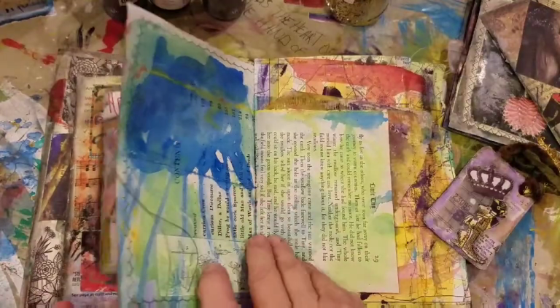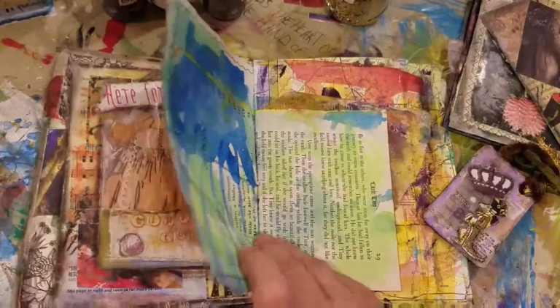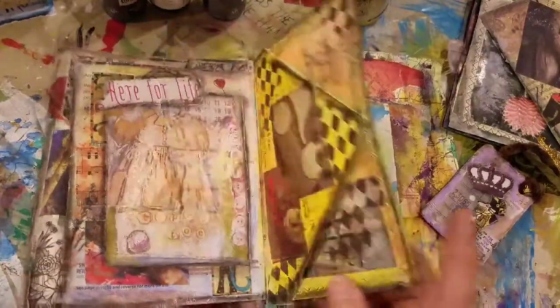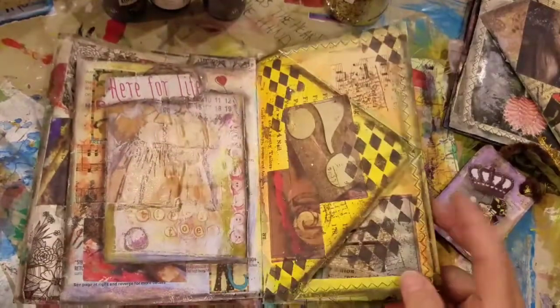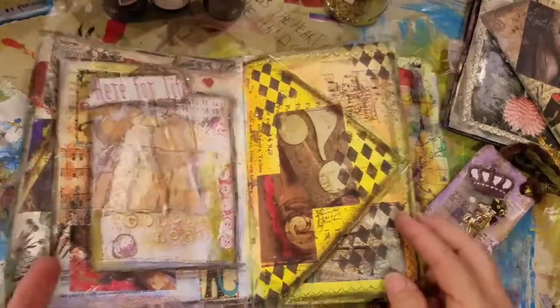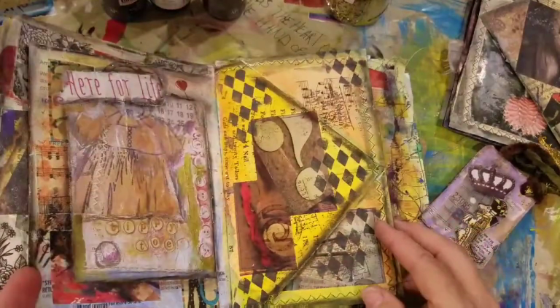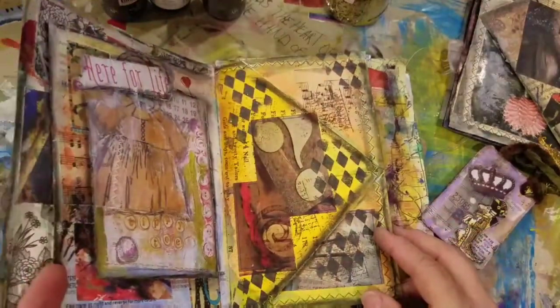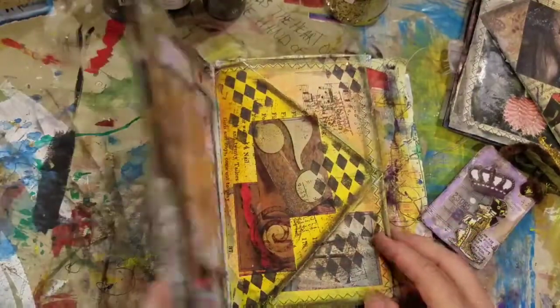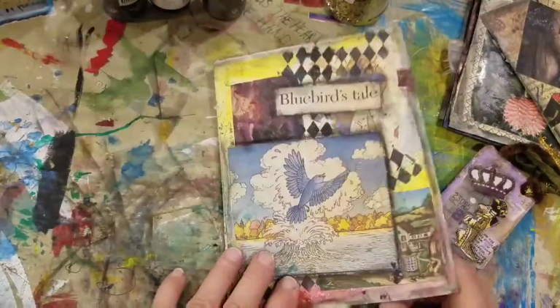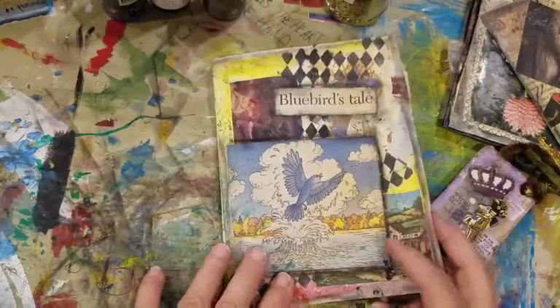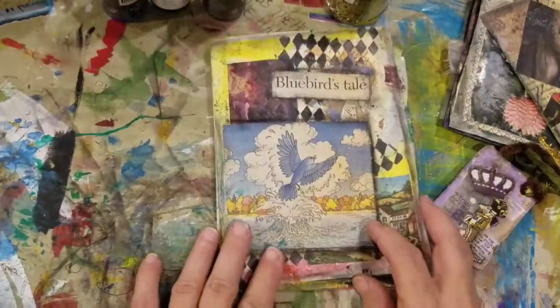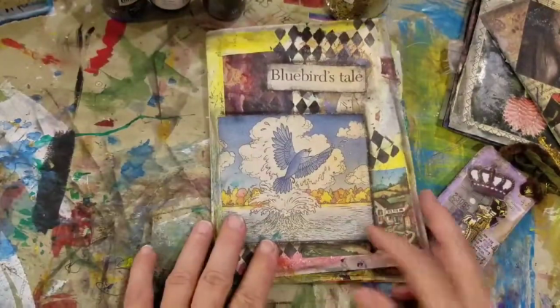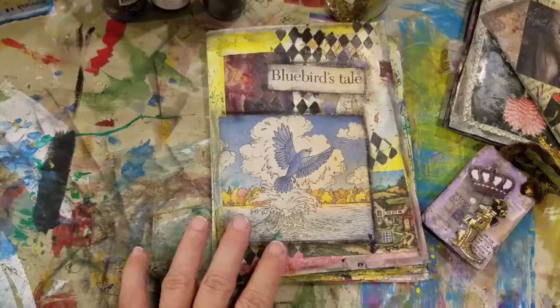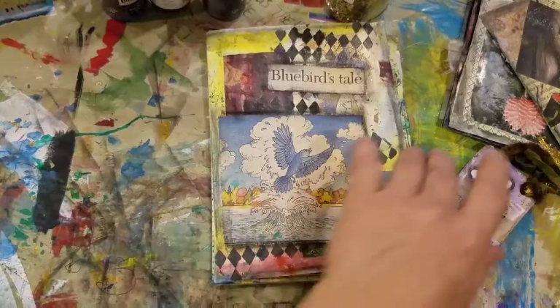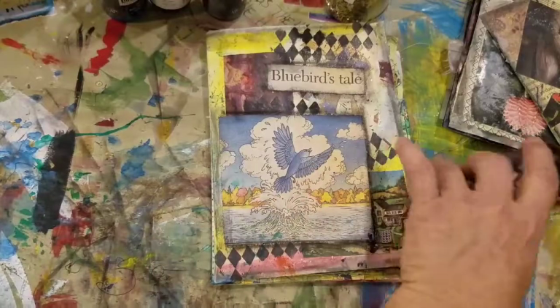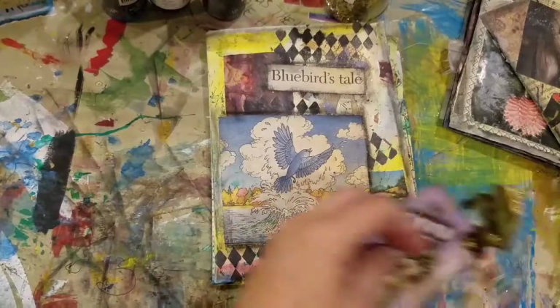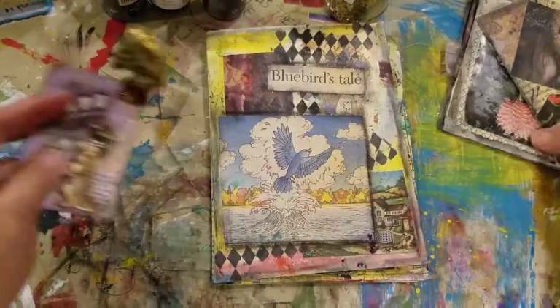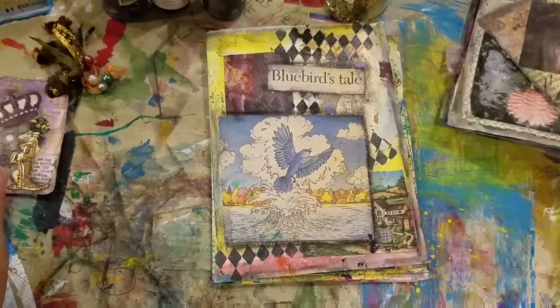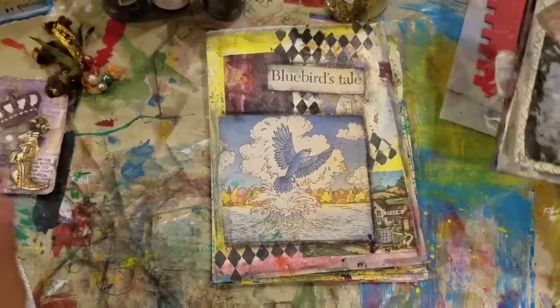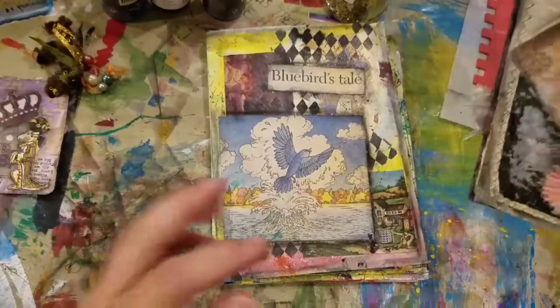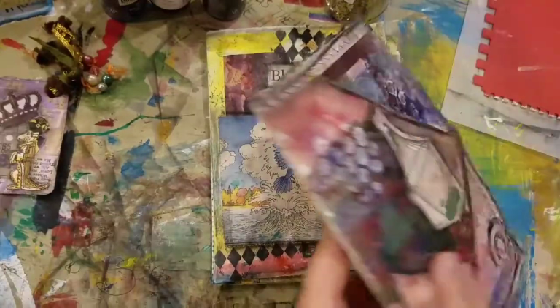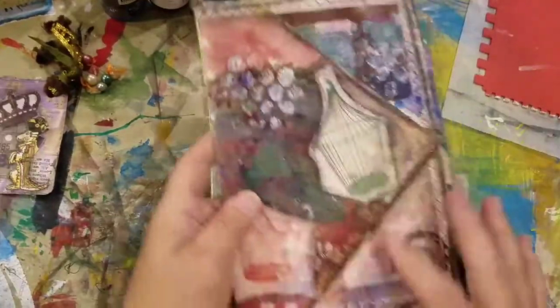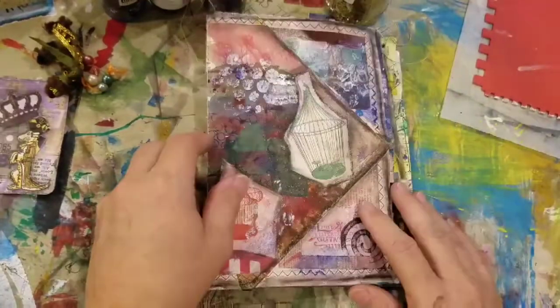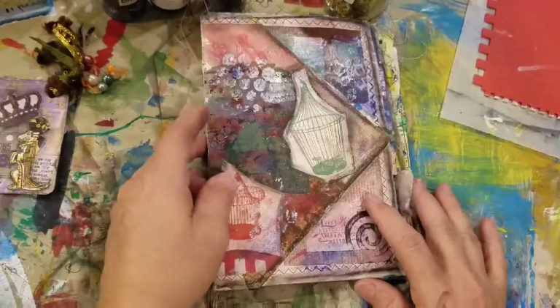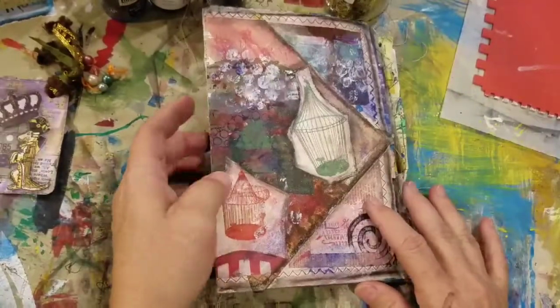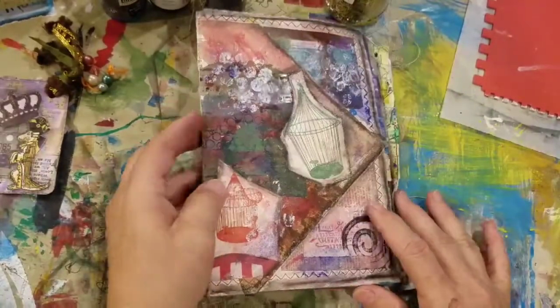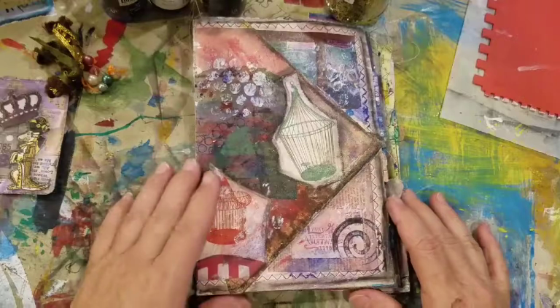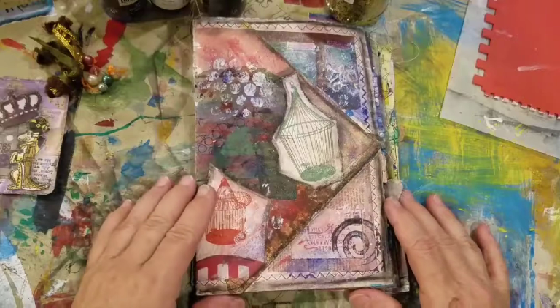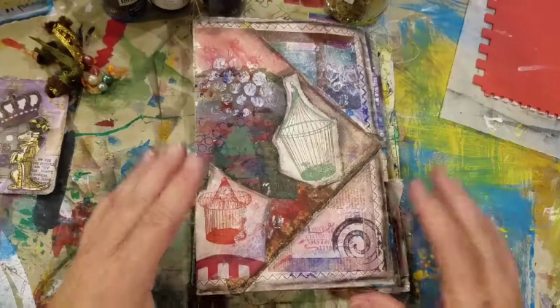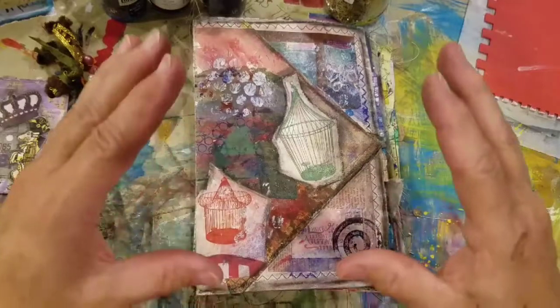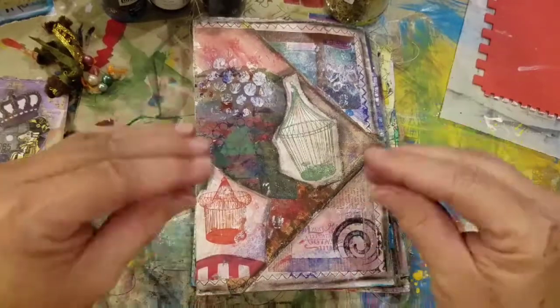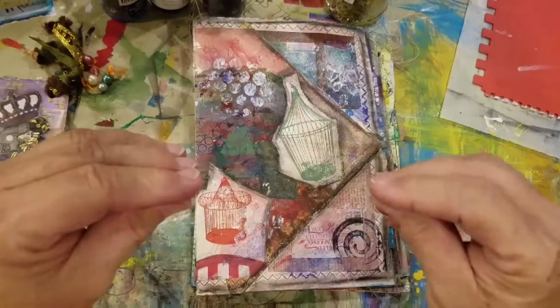So there you go — a flip through of my journaling by fives. Thank you, Shannon Green. You are brilliant. You have saved my creative life and my way of thinking. Bye-bye.